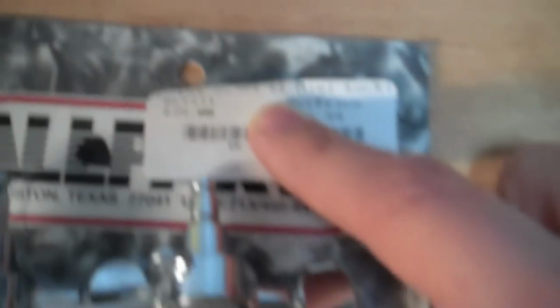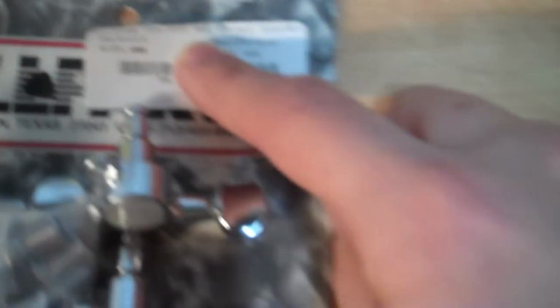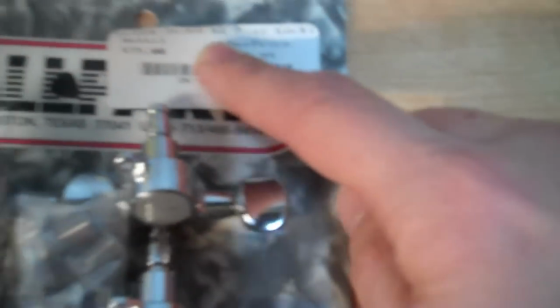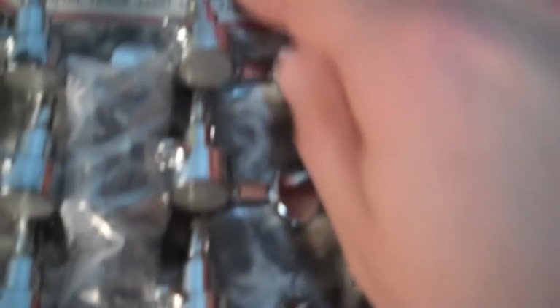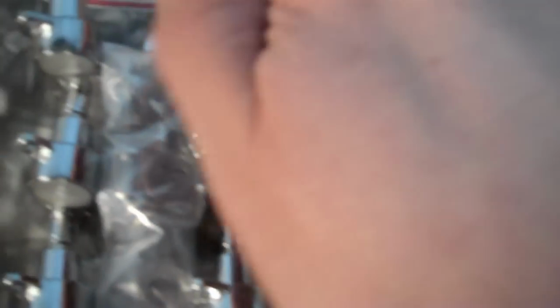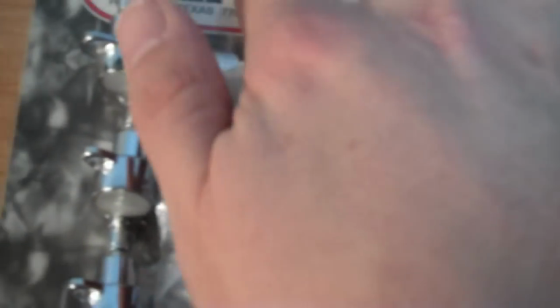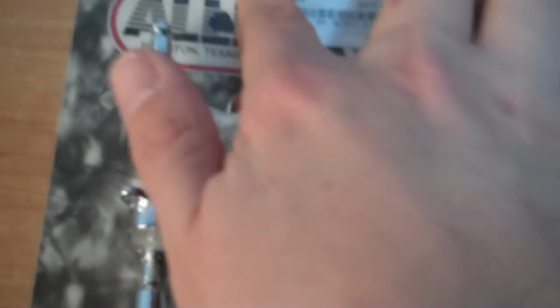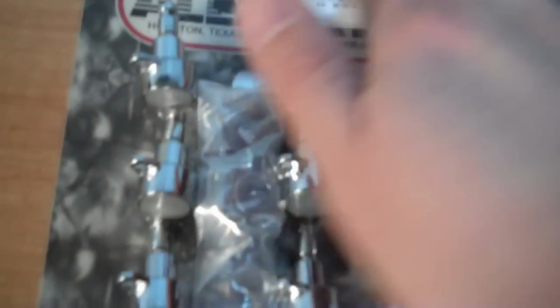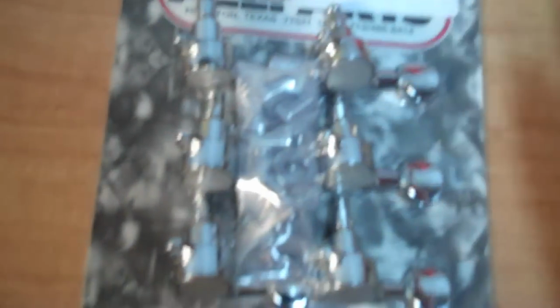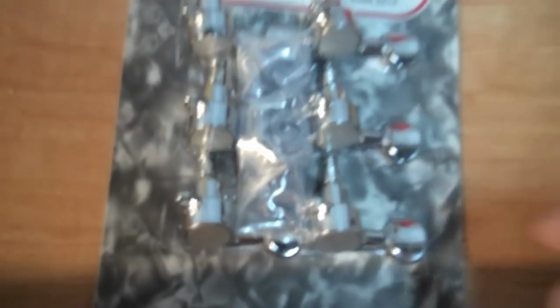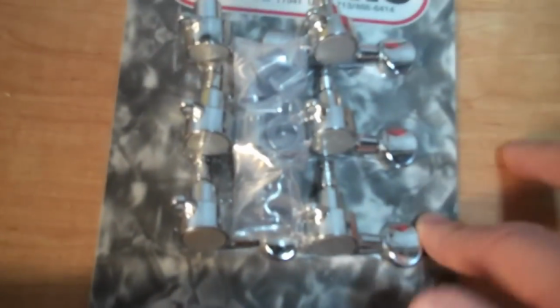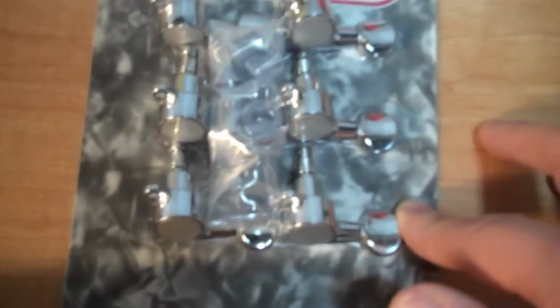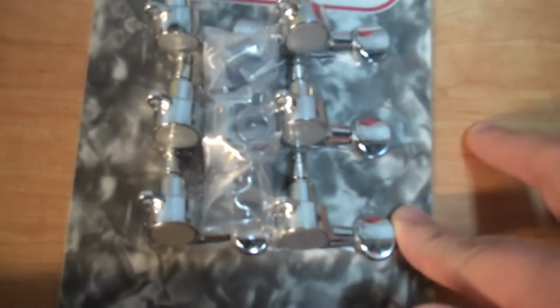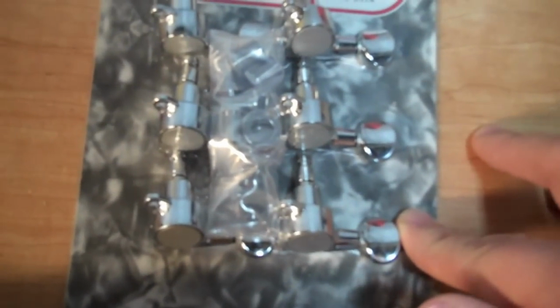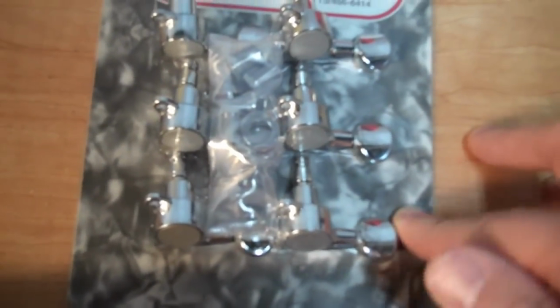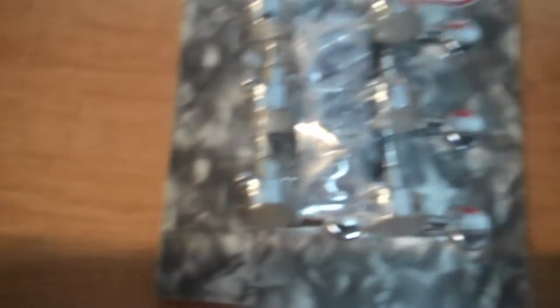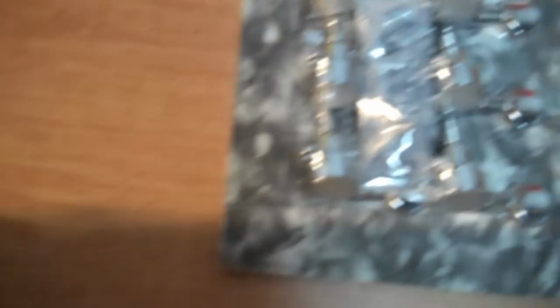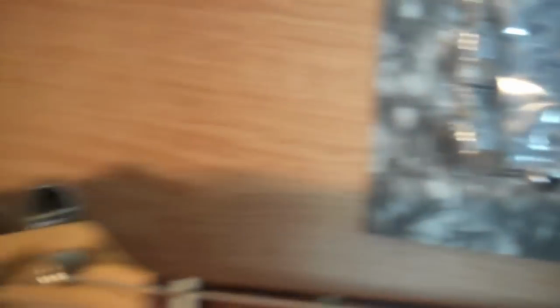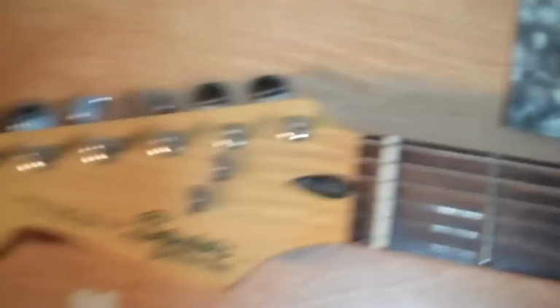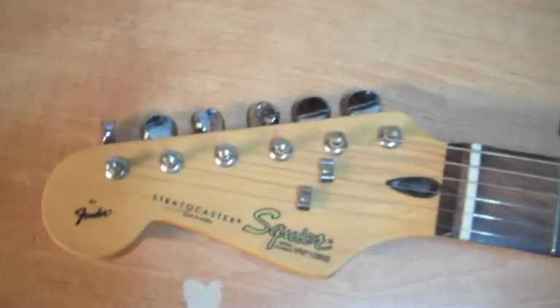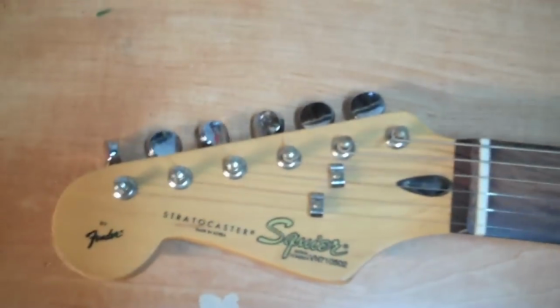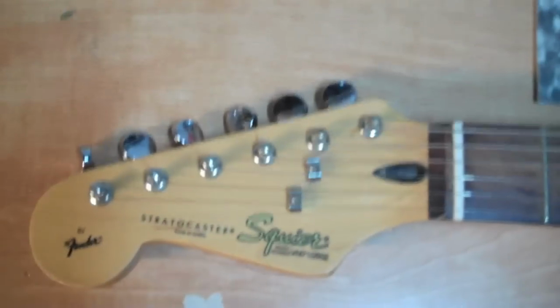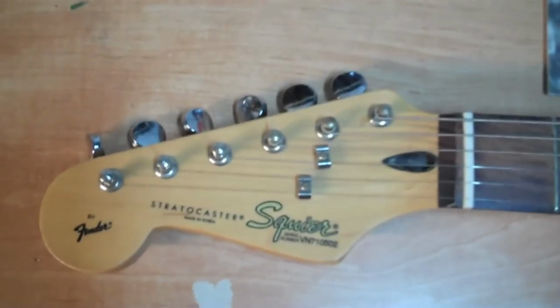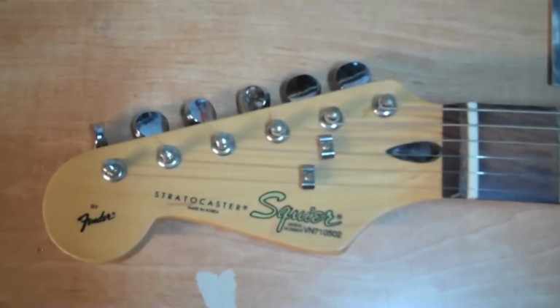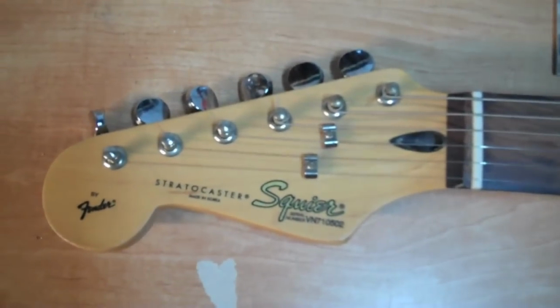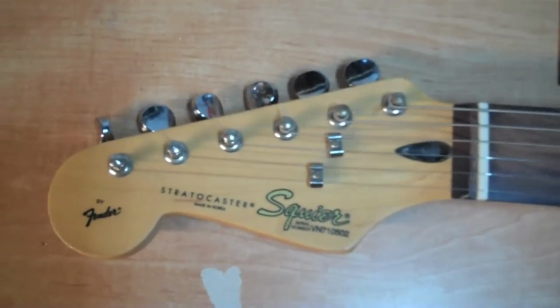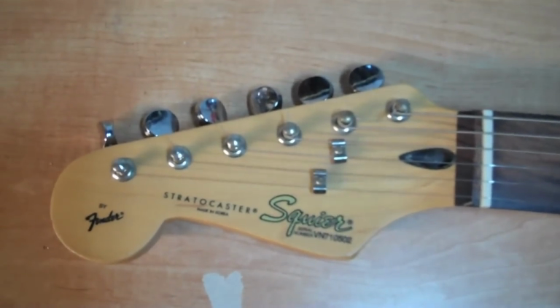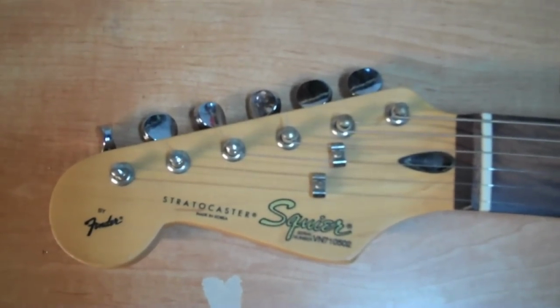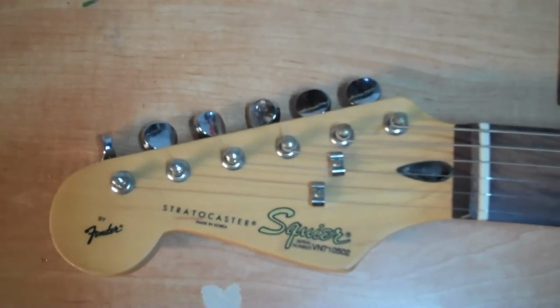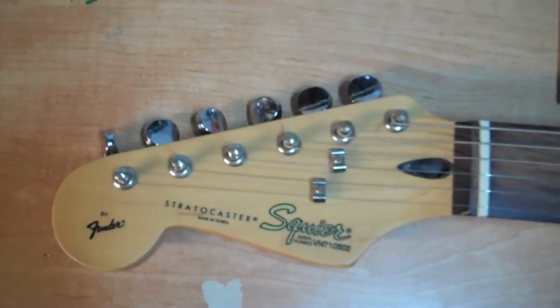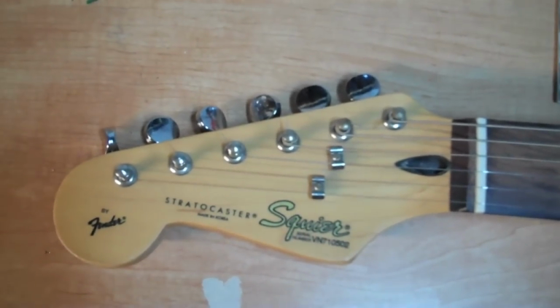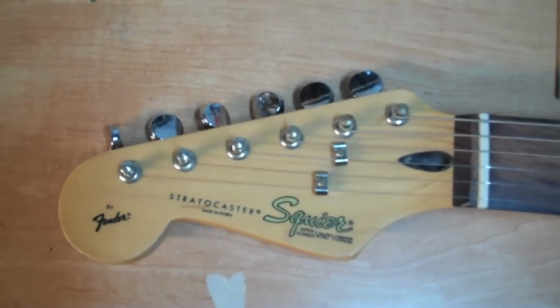The tuners are marked 6L, which means left-handed. So I have my tuners right here, and we're going to go through a quick step-by-step on how to get these put on your guitar — it's not too hard at all.